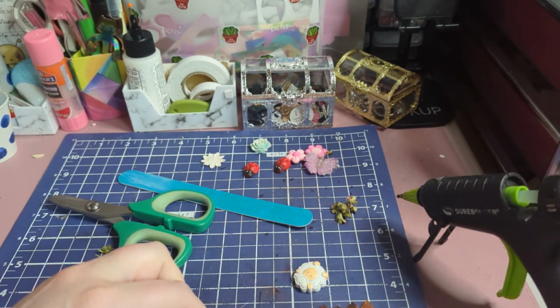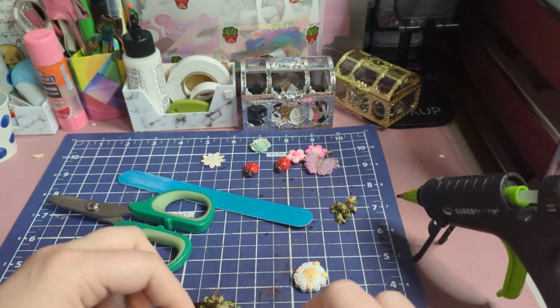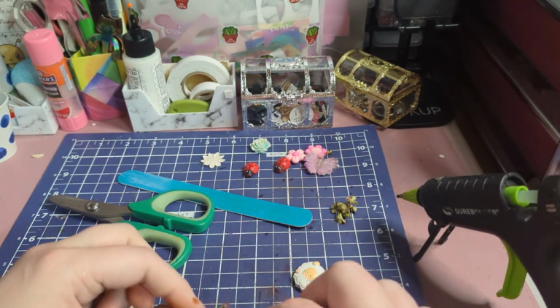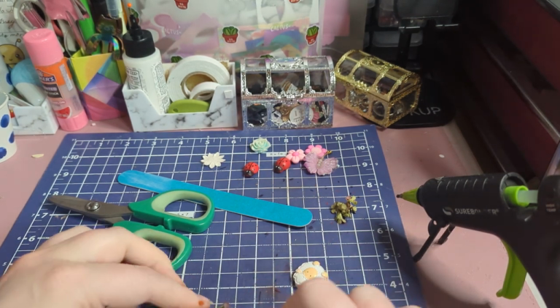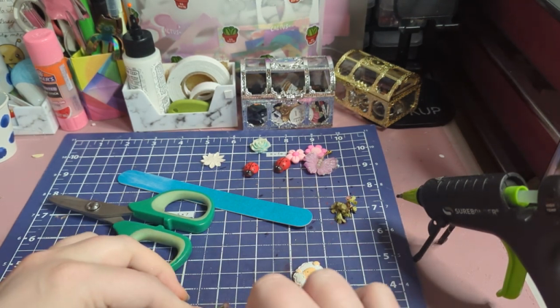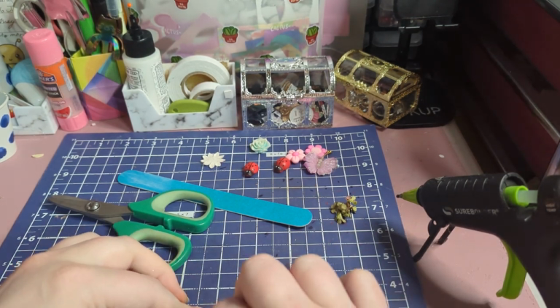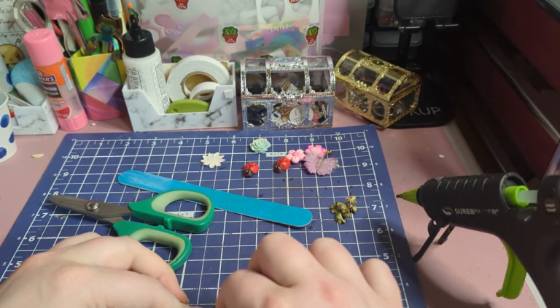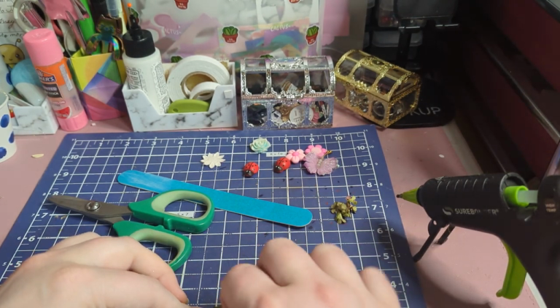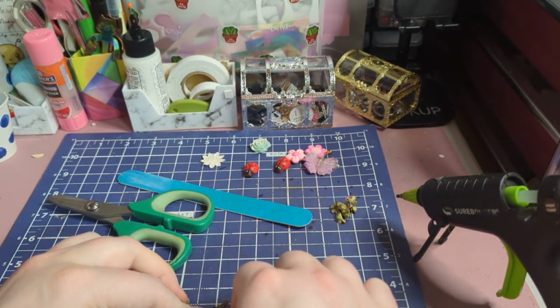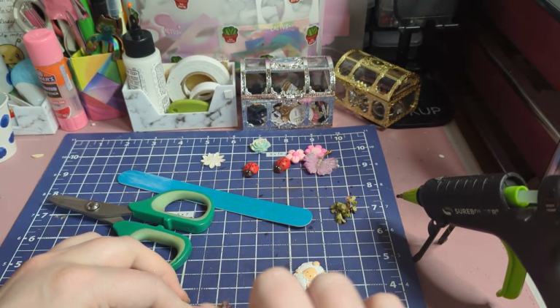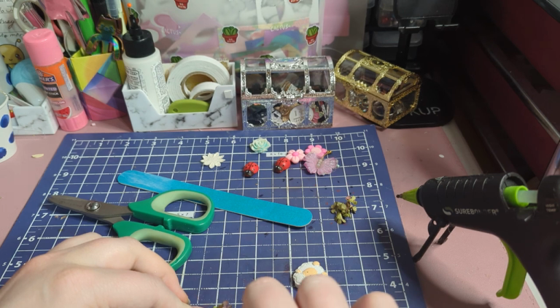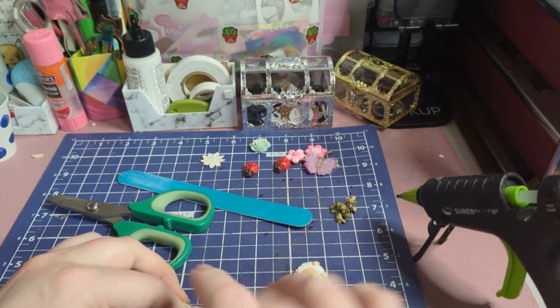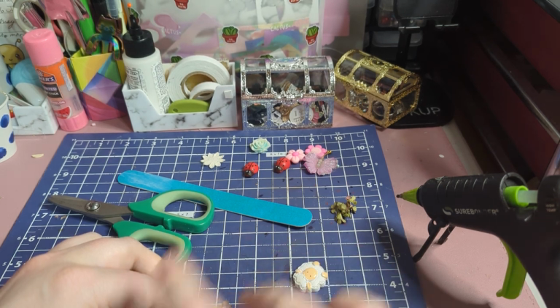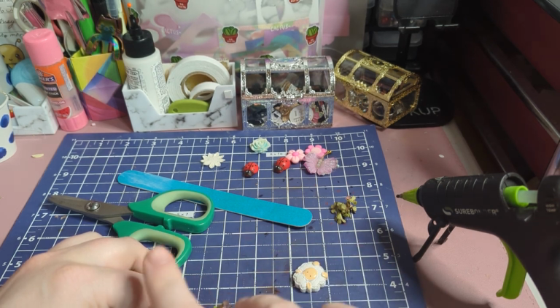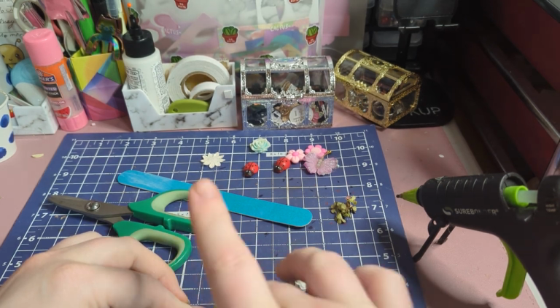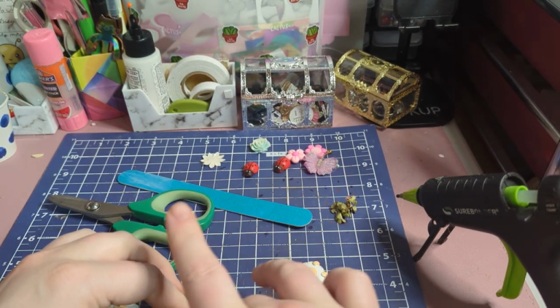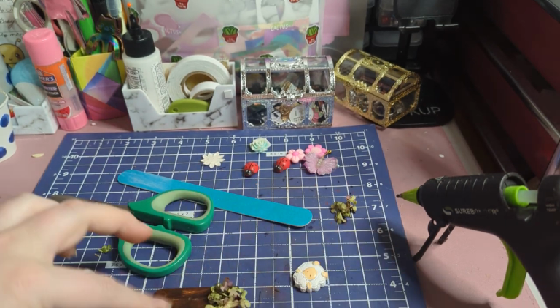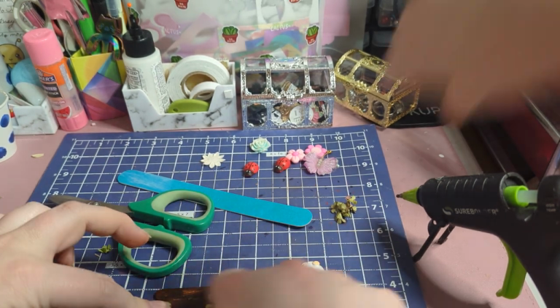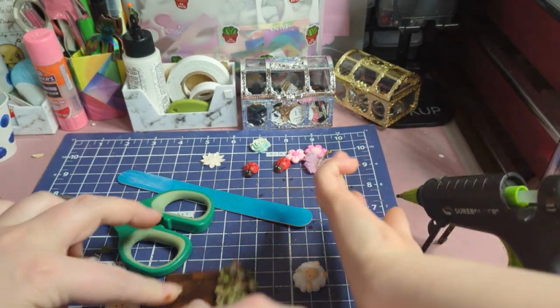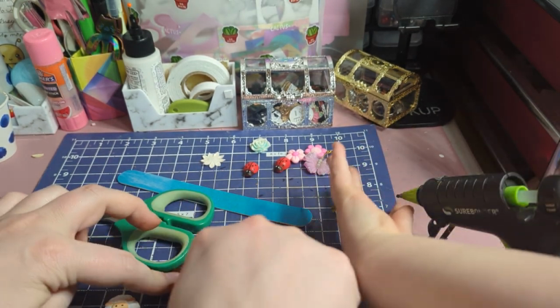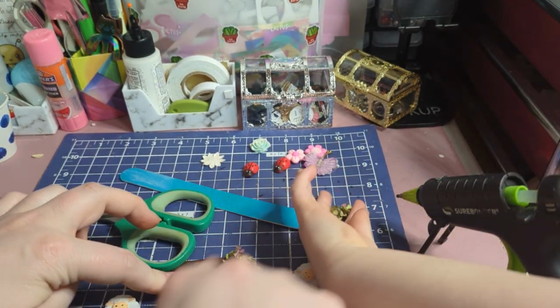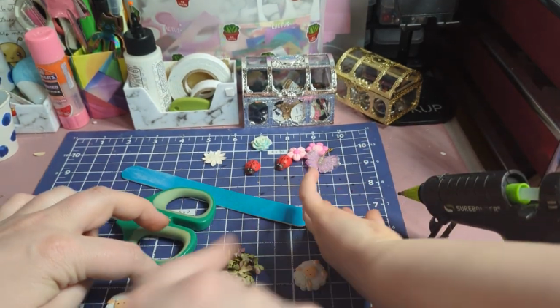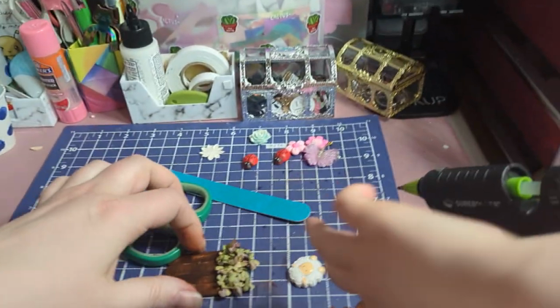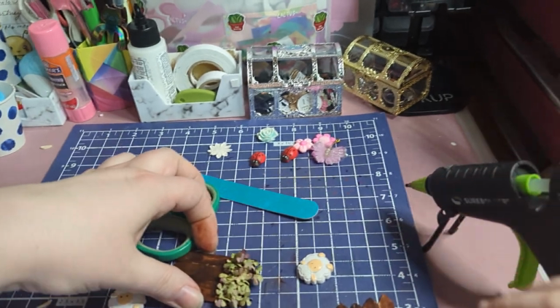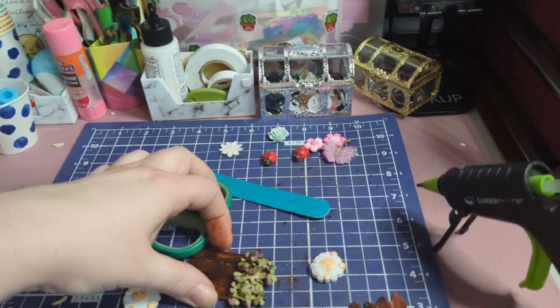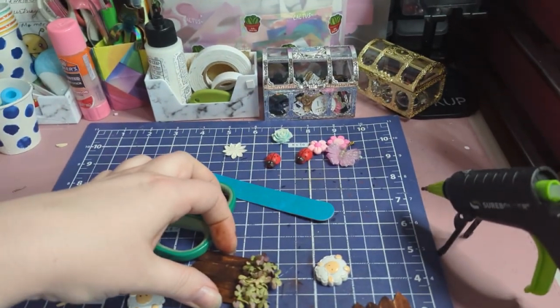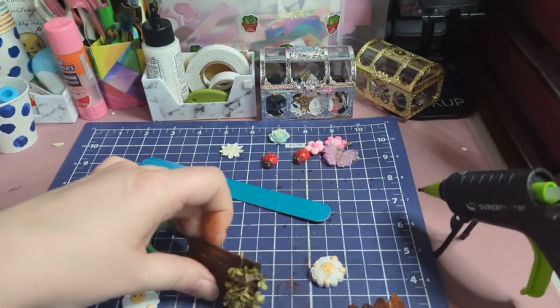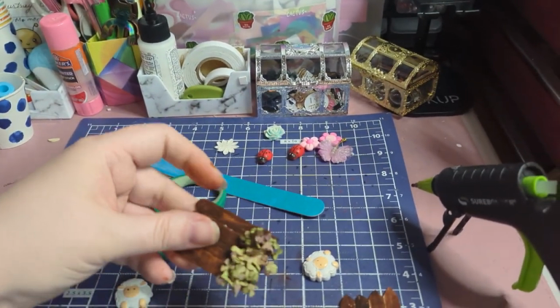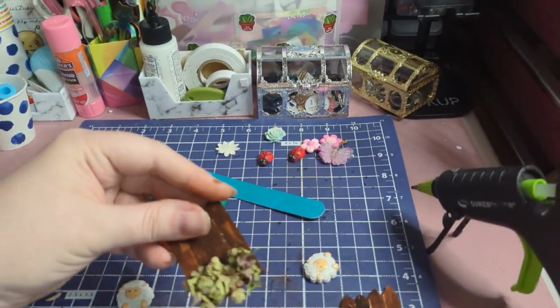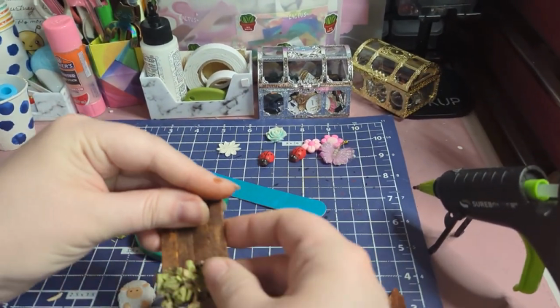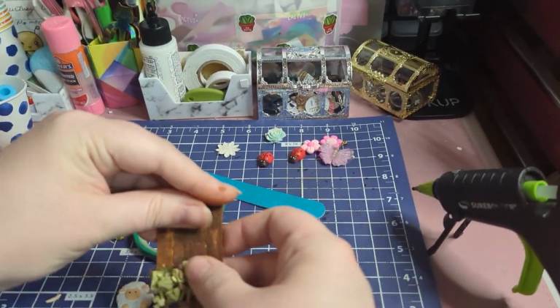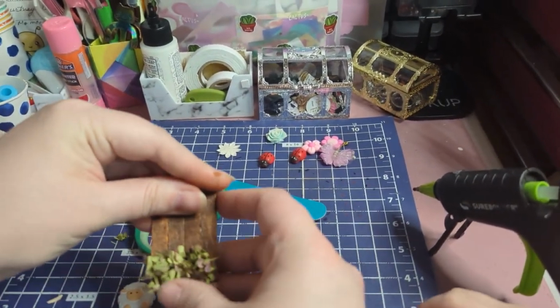The ones that I did for my swap, I did the foliage crossways. So you'll see that different style if you go and watch that video.